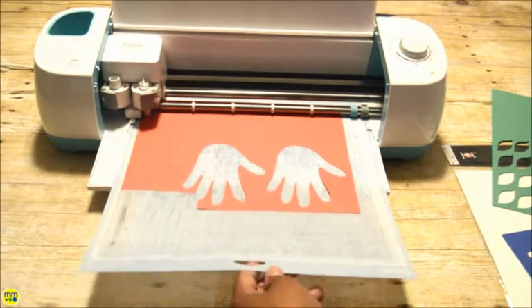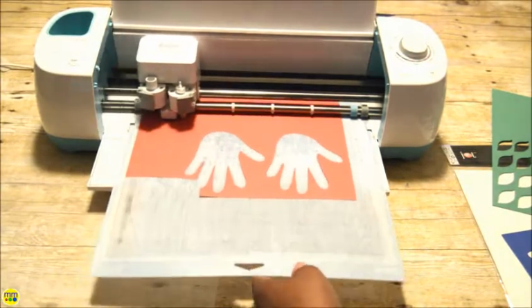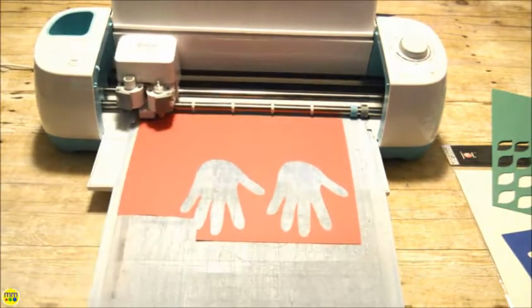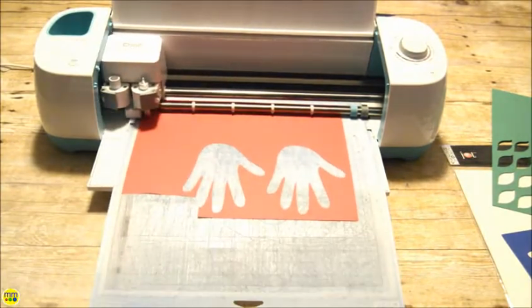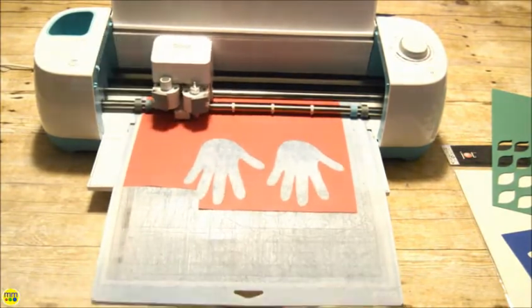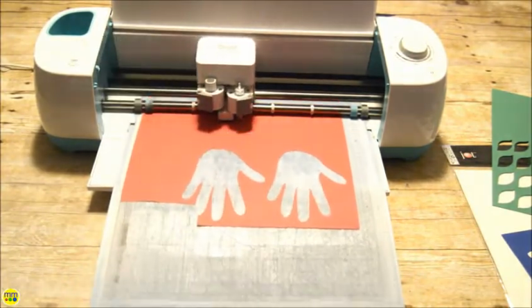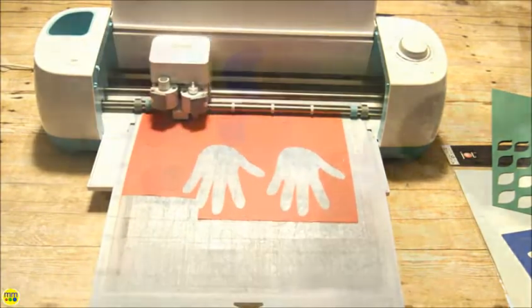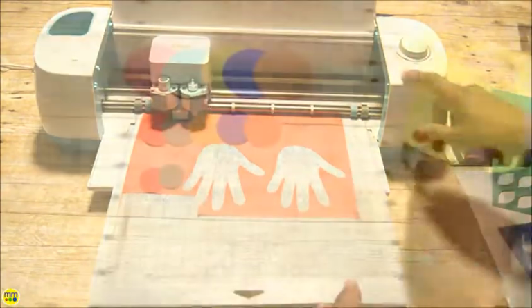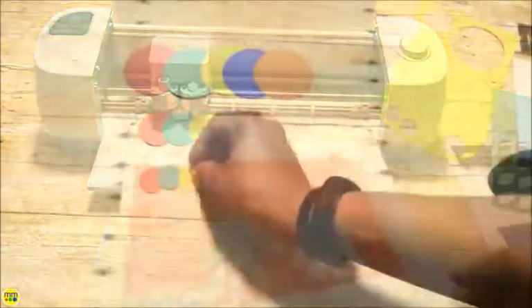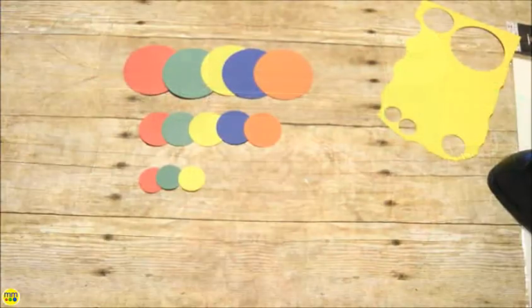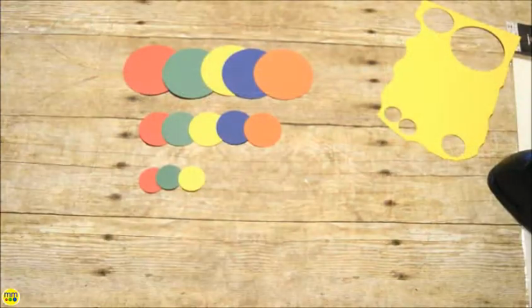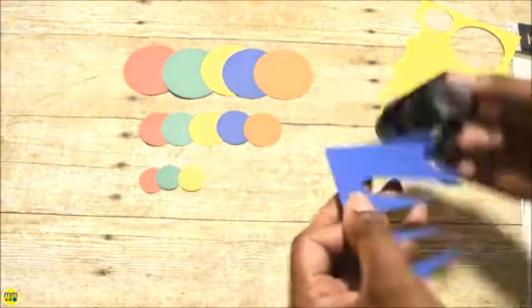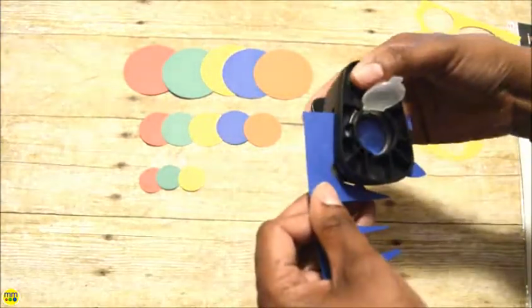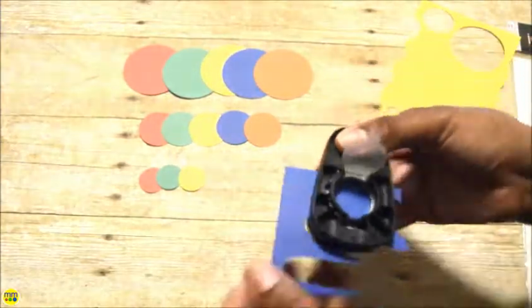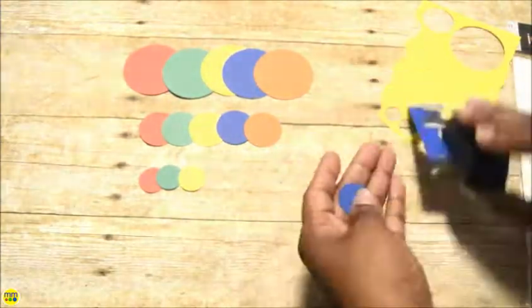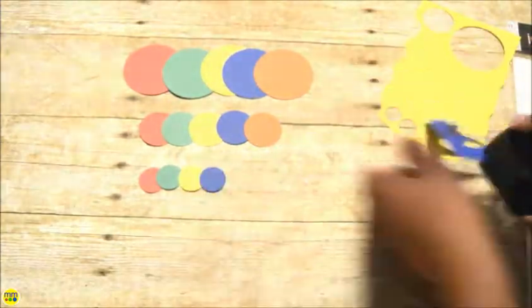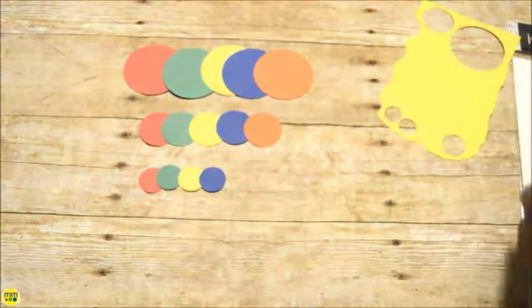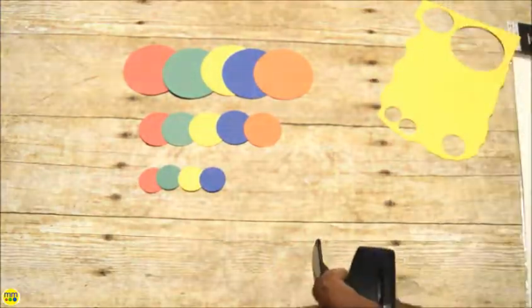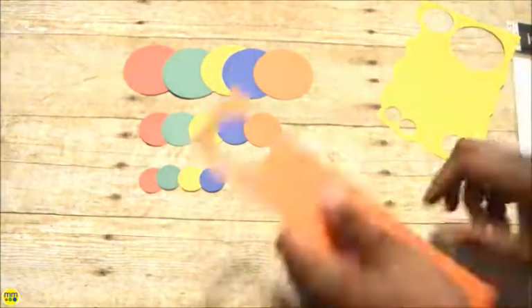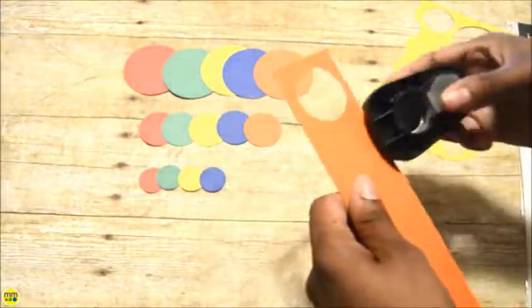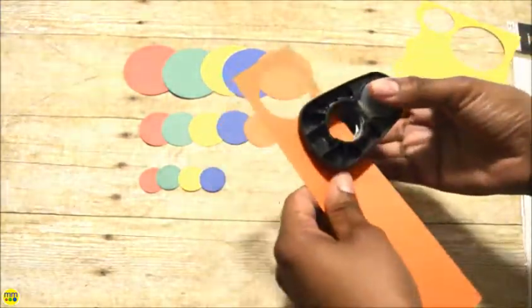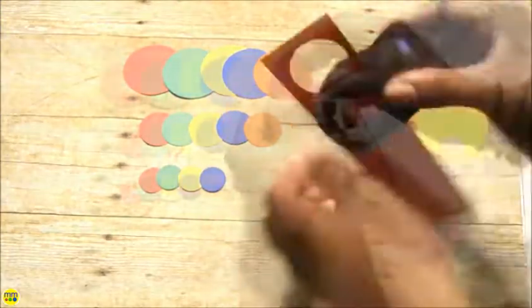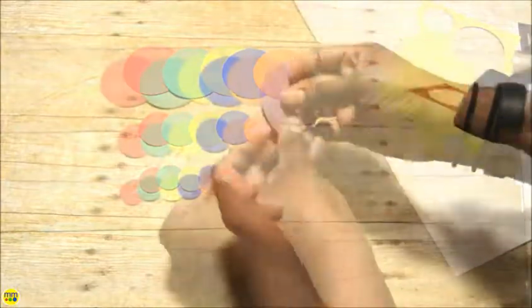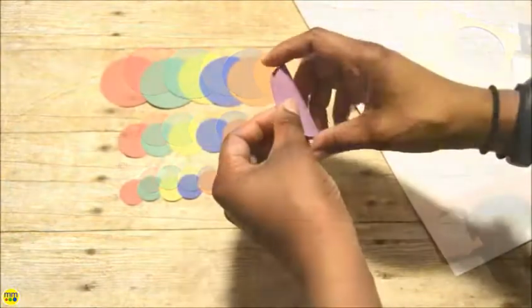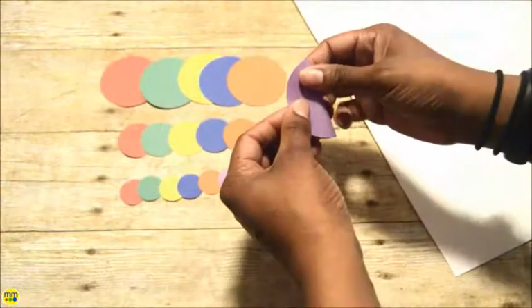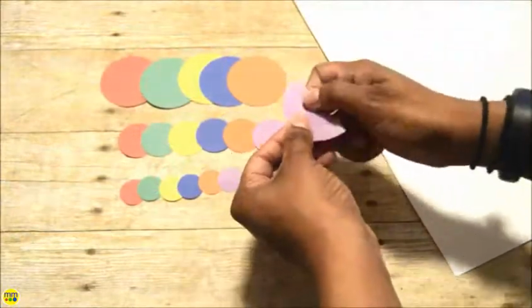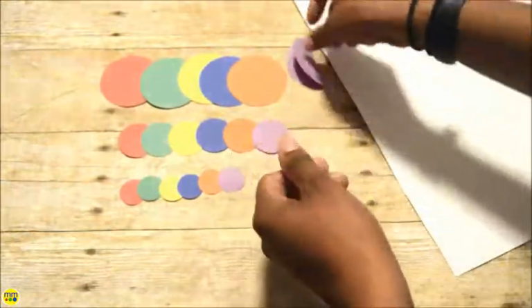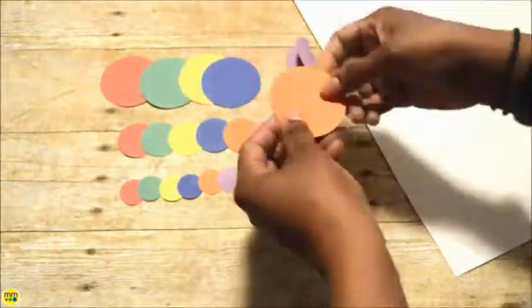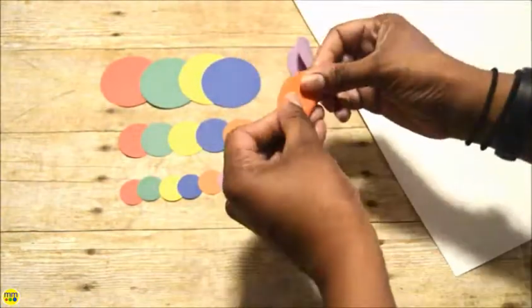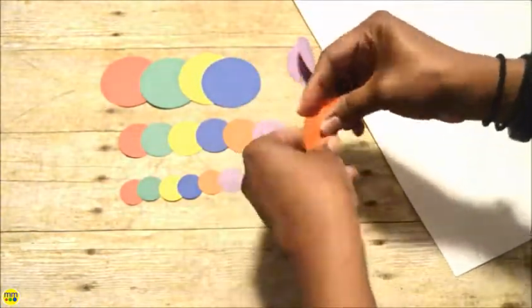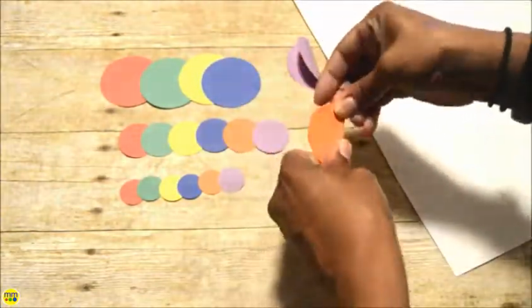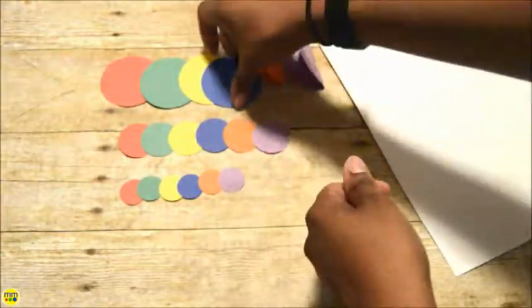I will use a paper punch to make the smaller flowers. Fold each circle in half, creating a crease.